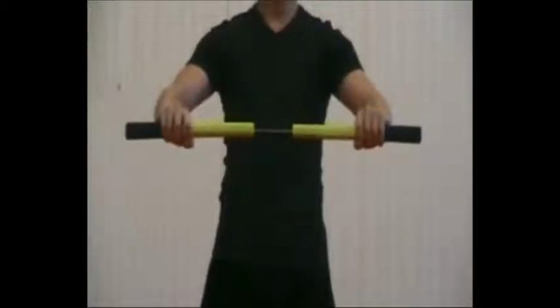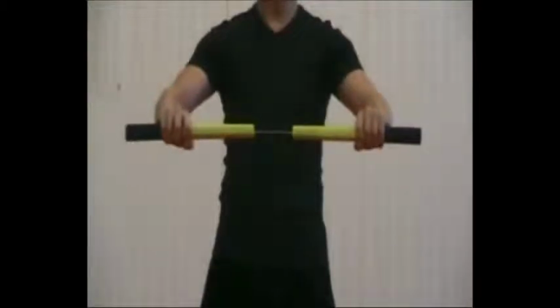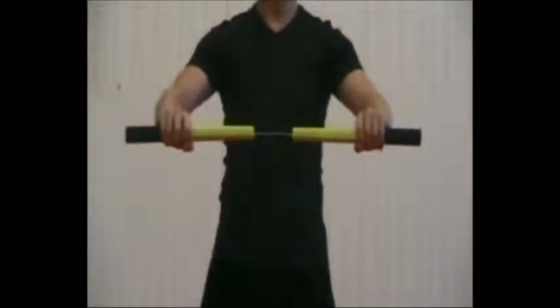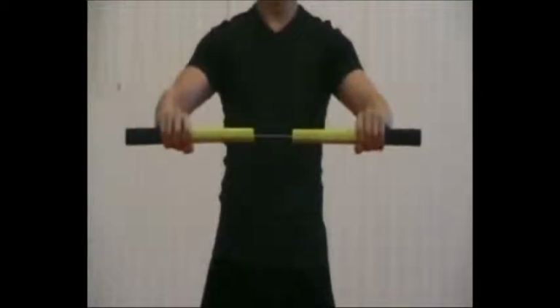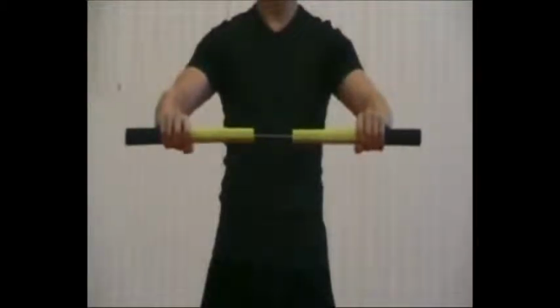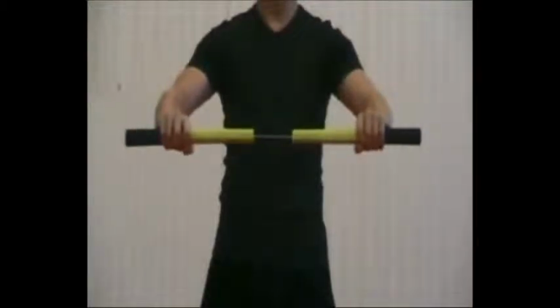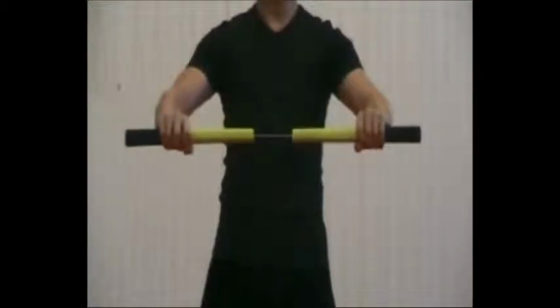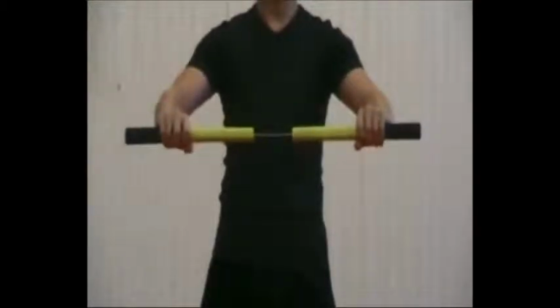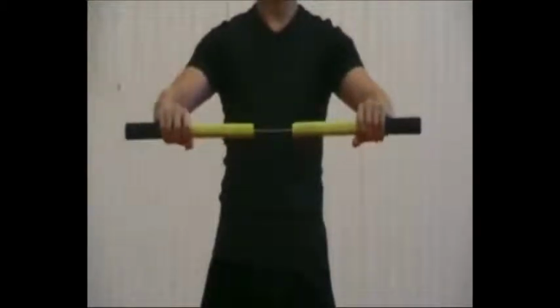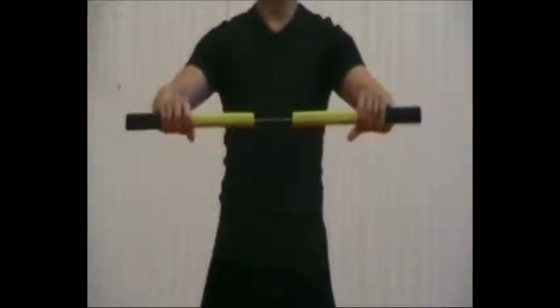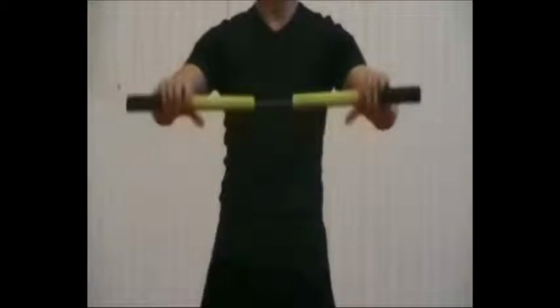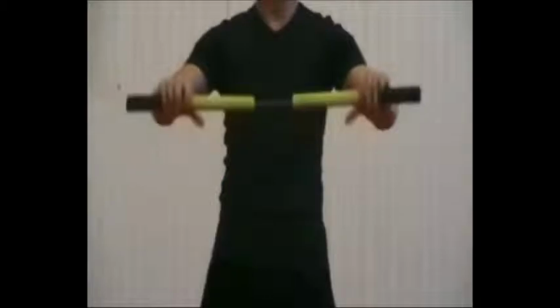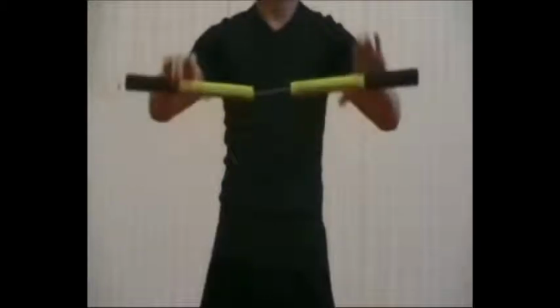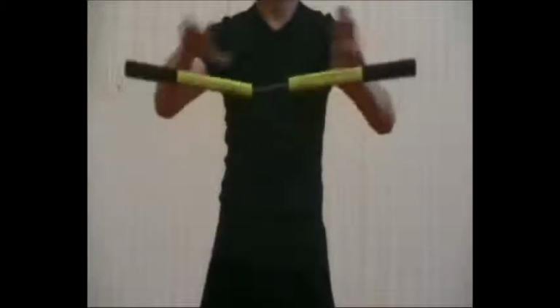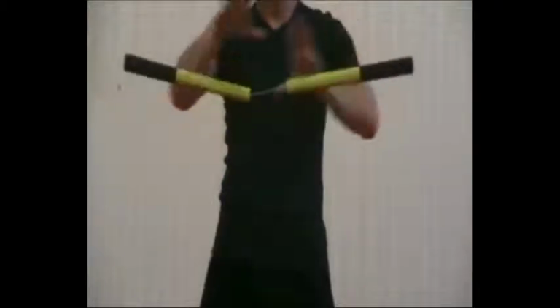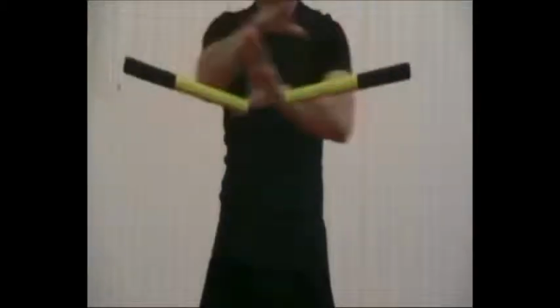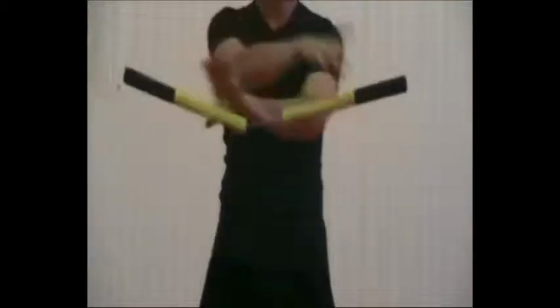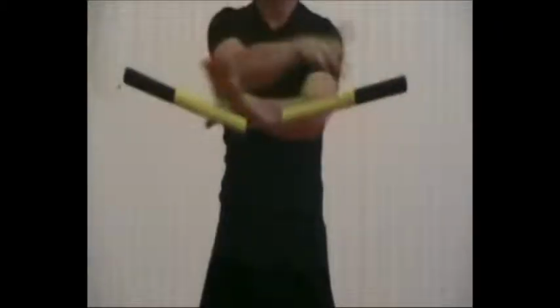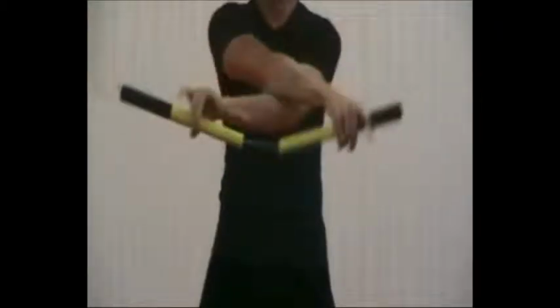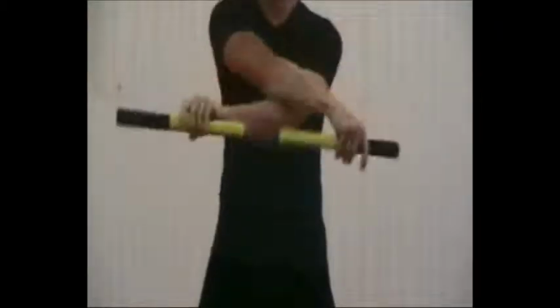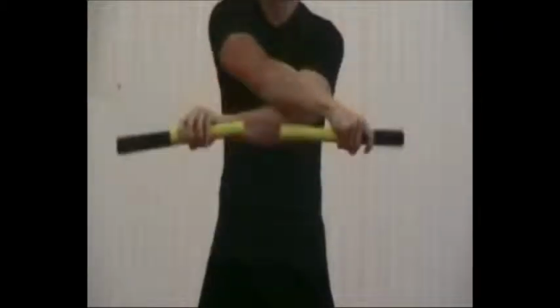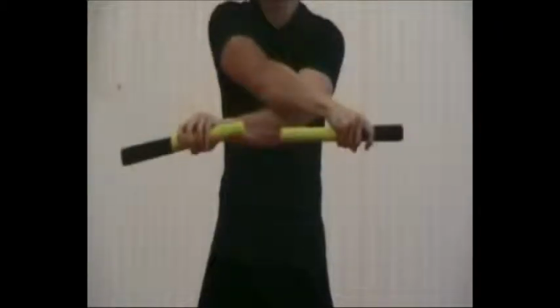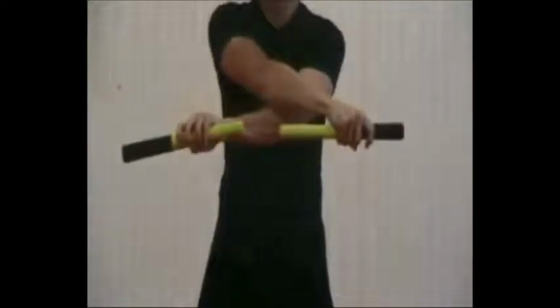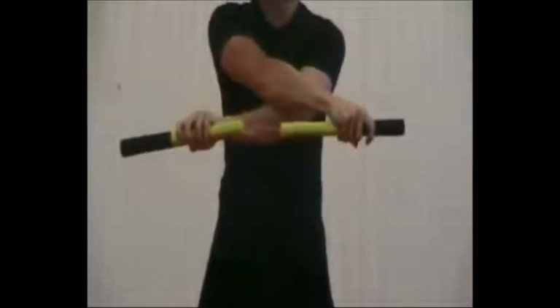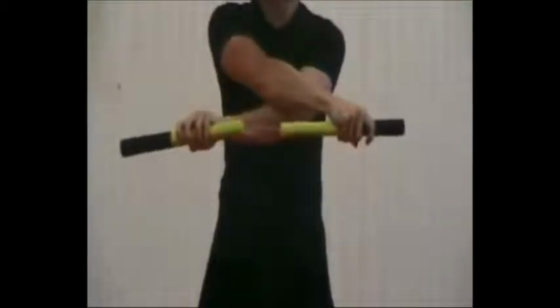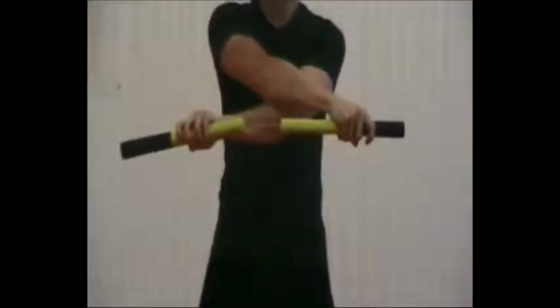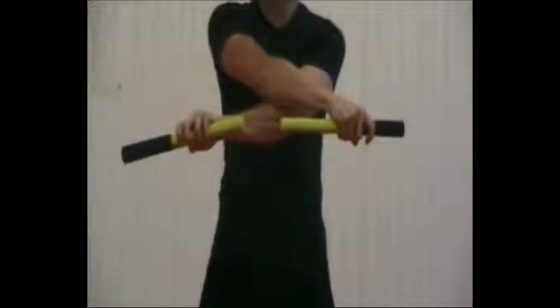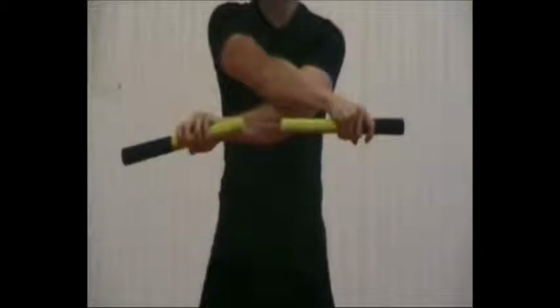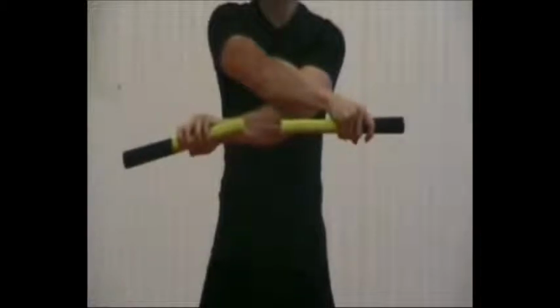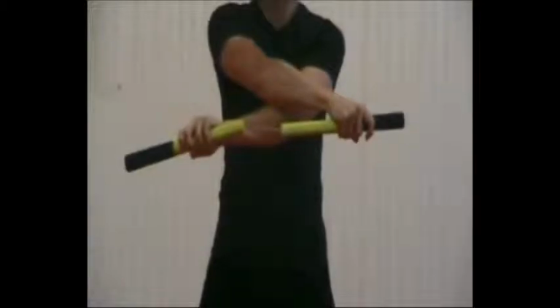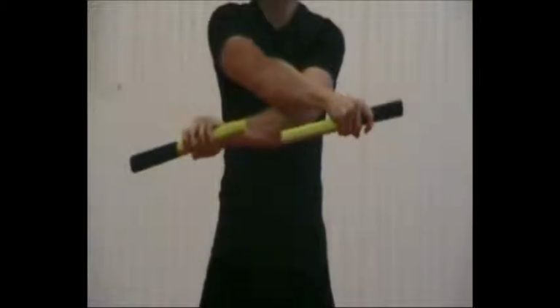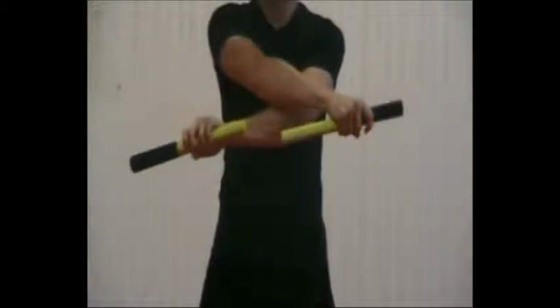Once again, throw it a little bit up, cross your arms and catch it. Now pull it out, so that your fingers are pointing upwards.